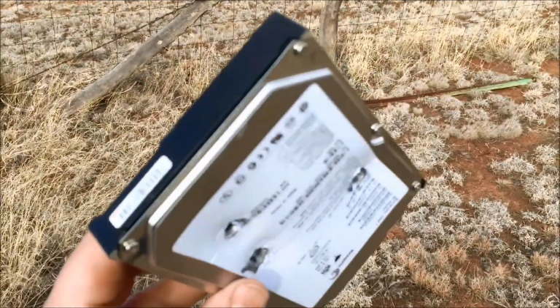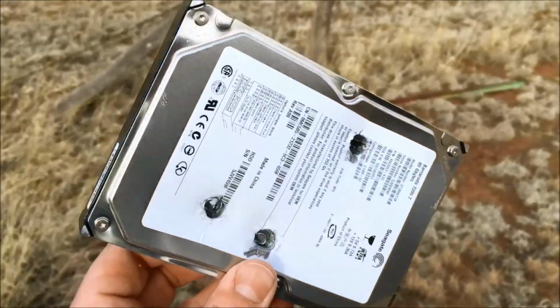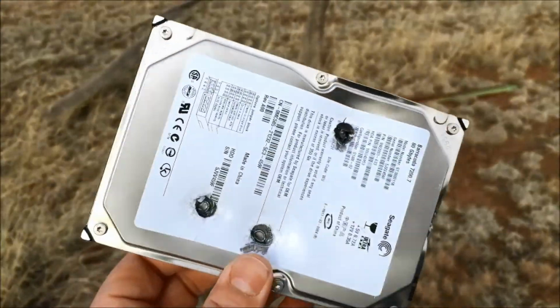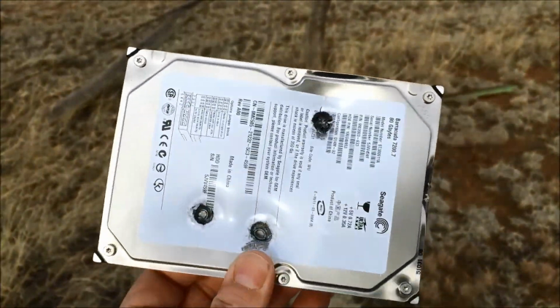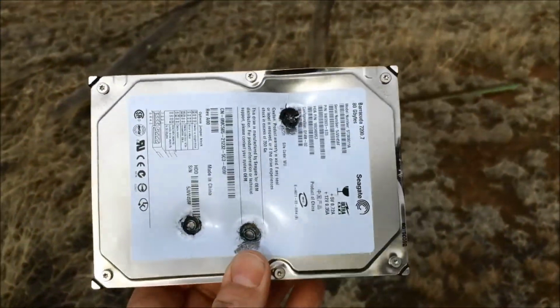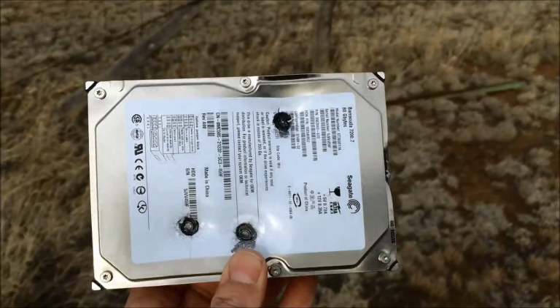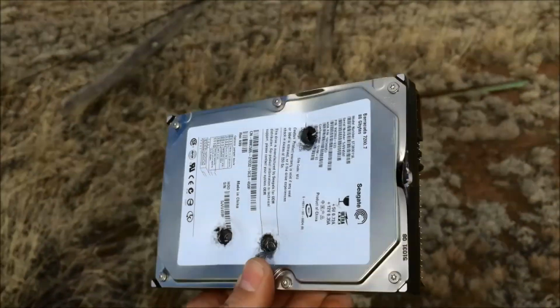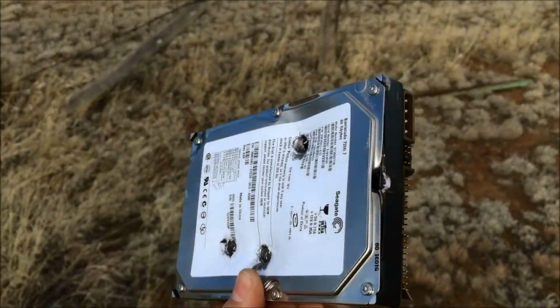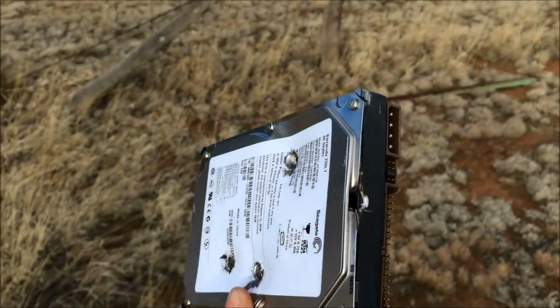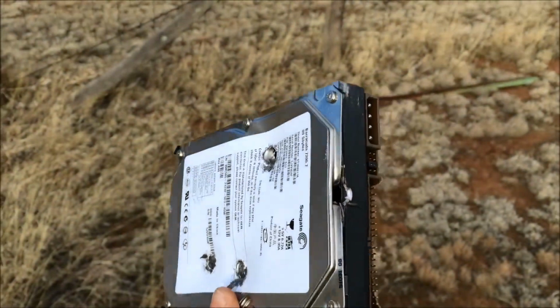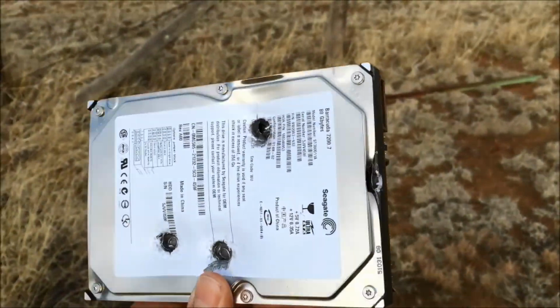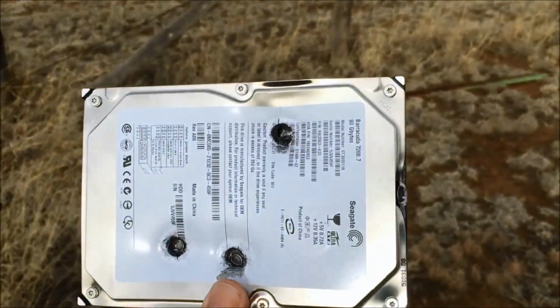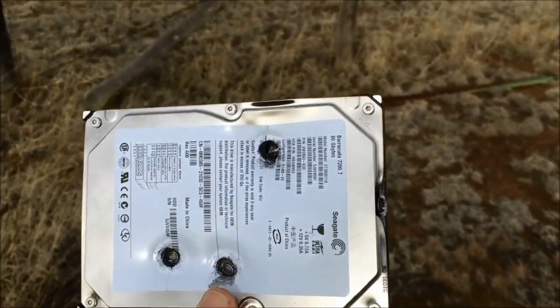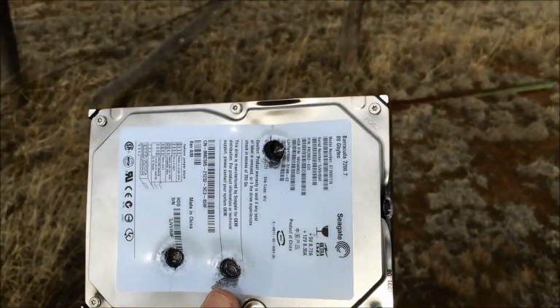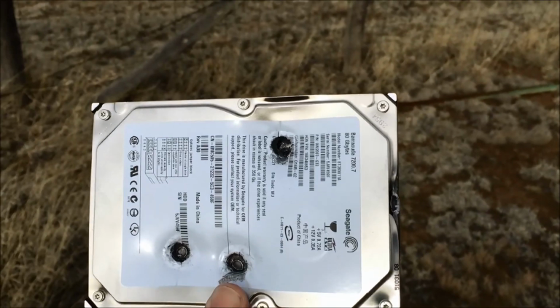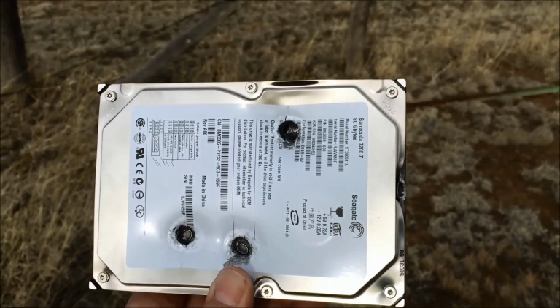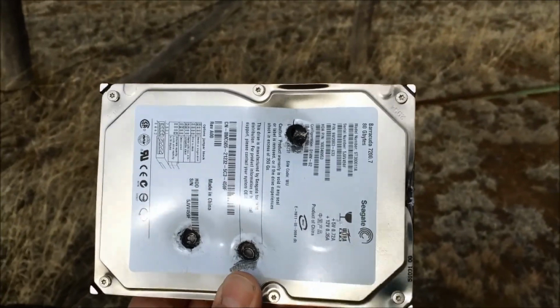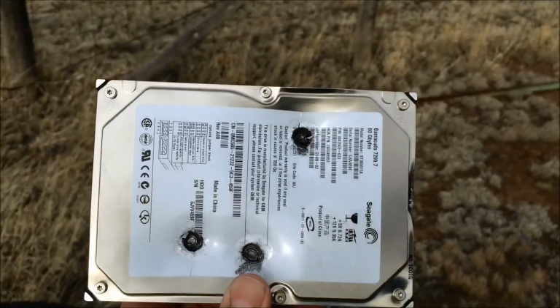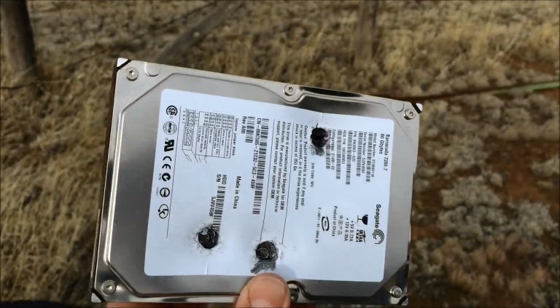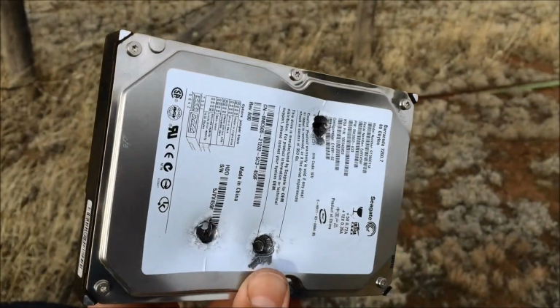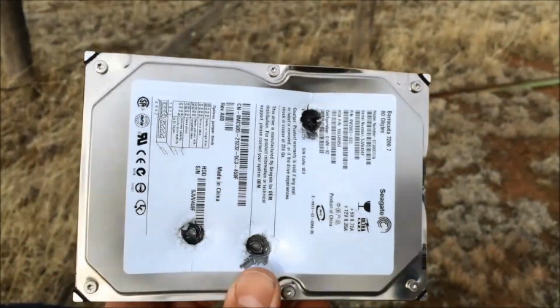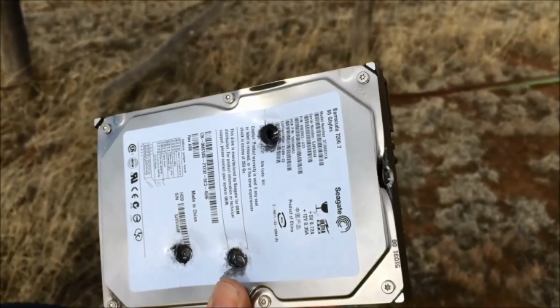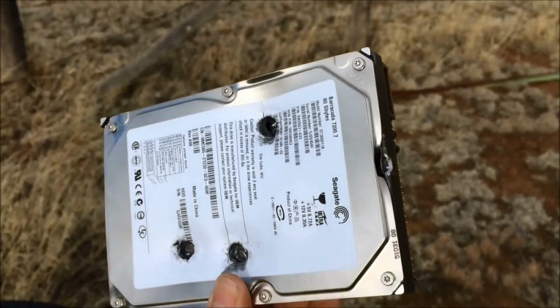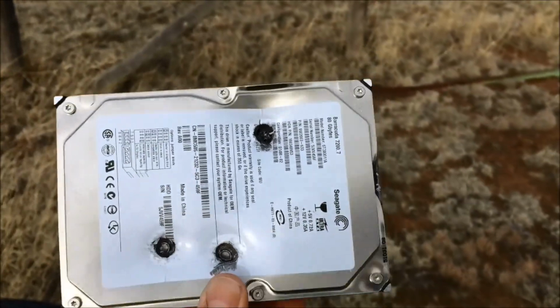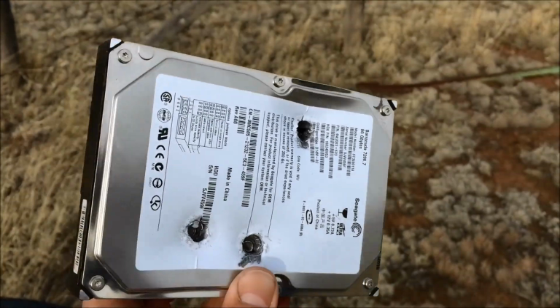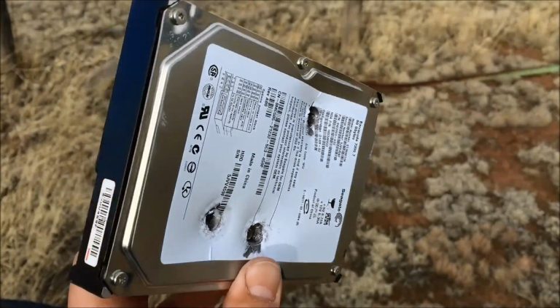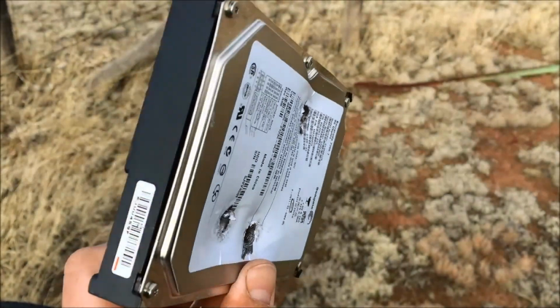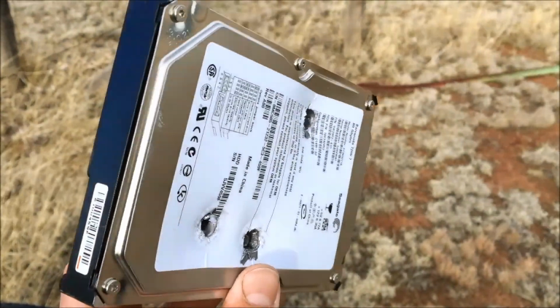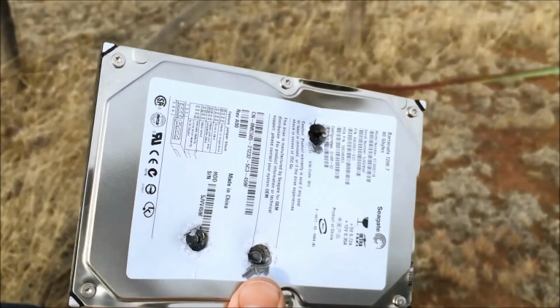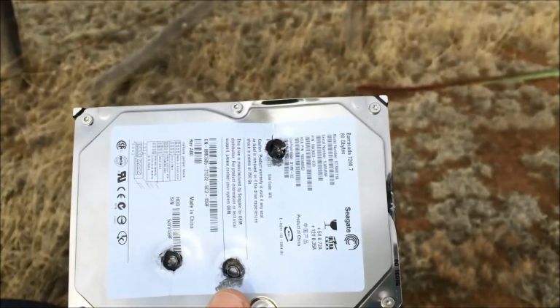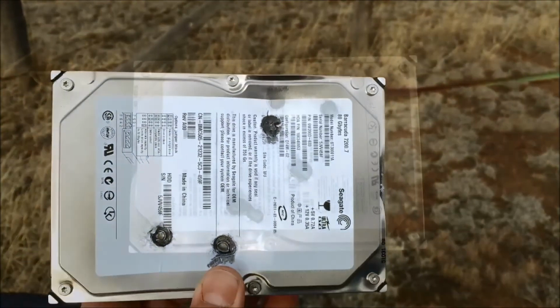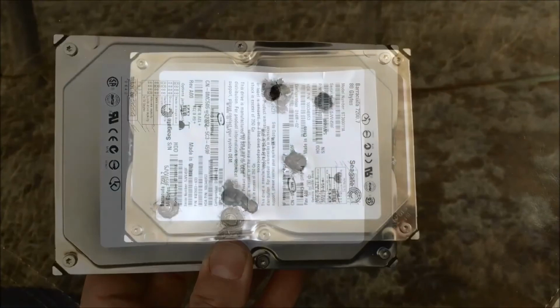So if you're trying to destroy a hard drive with a .22, it's not going to work. I've destroyed hard drives with my Mosin before, and I believe 9mm even went through it. But I'm really amazed by this.